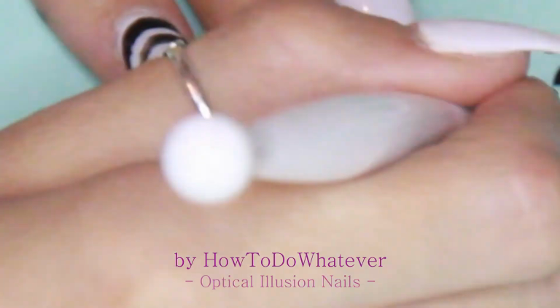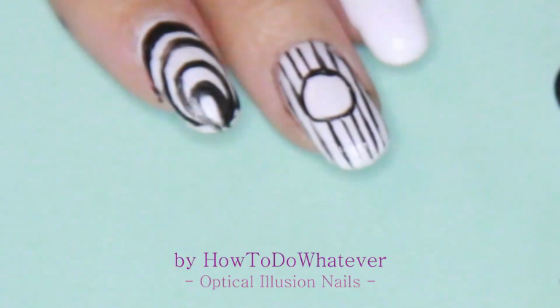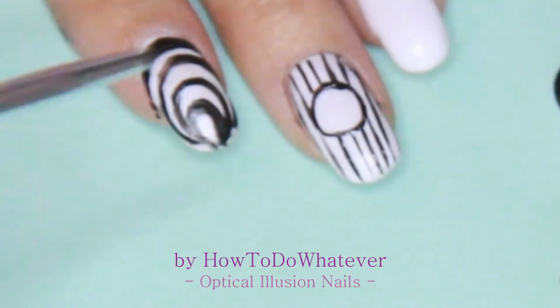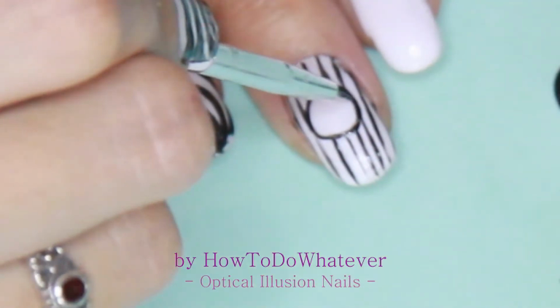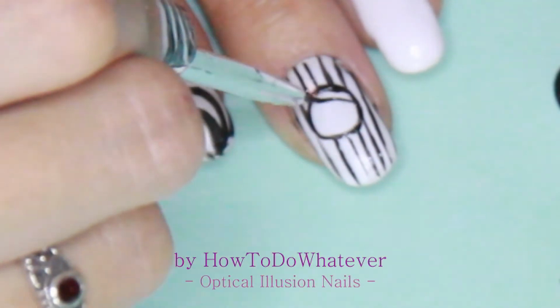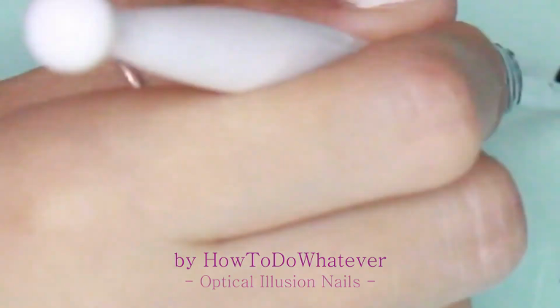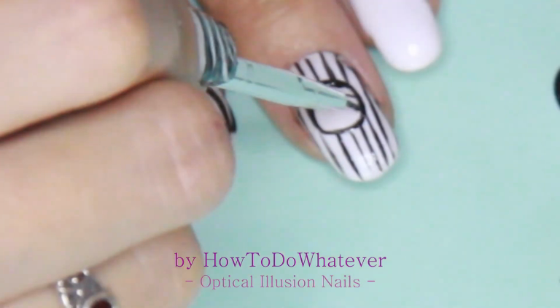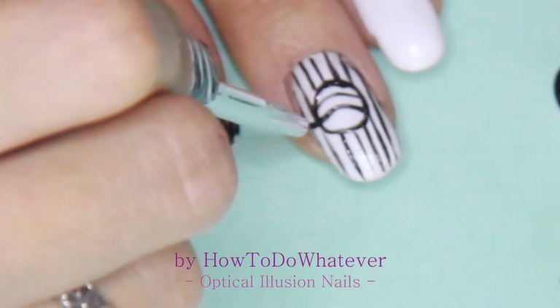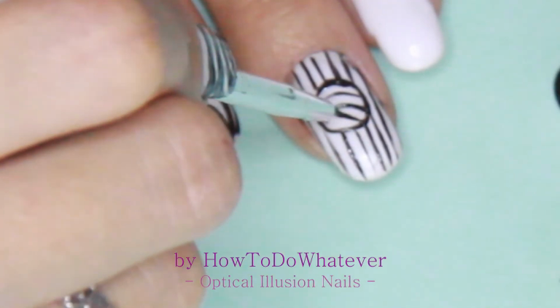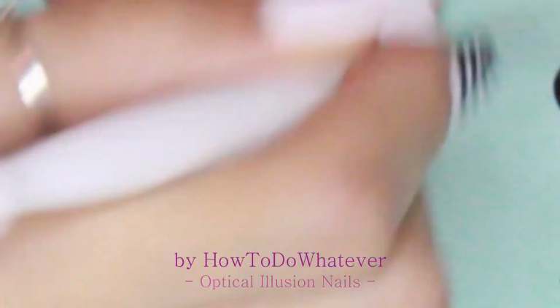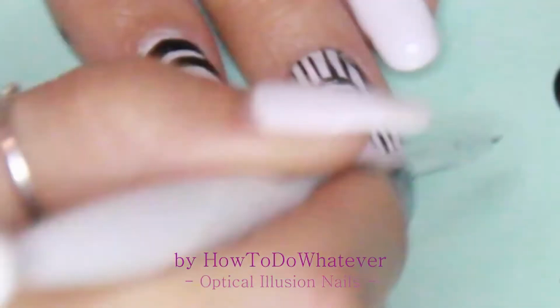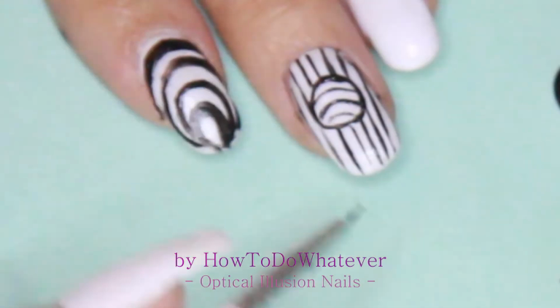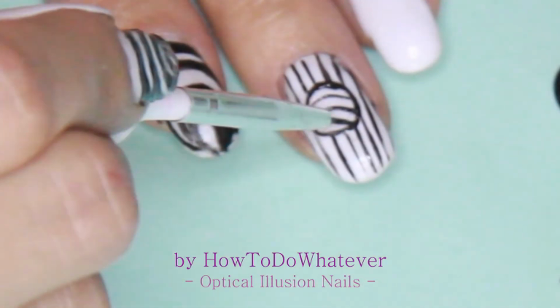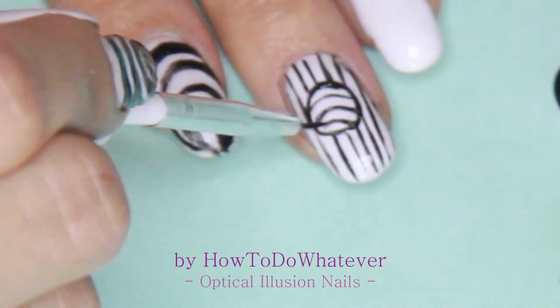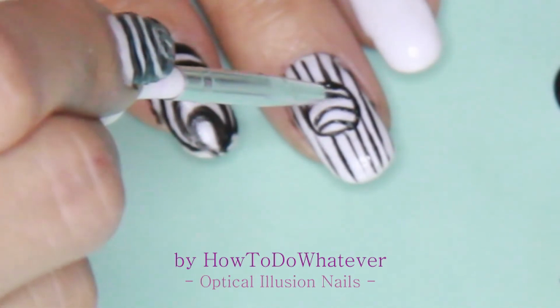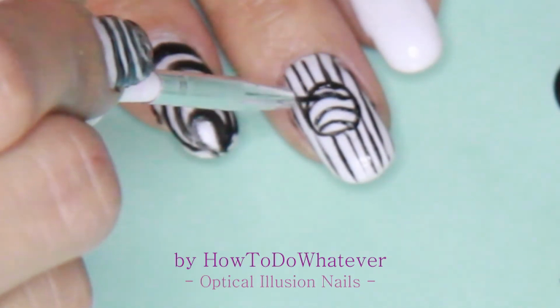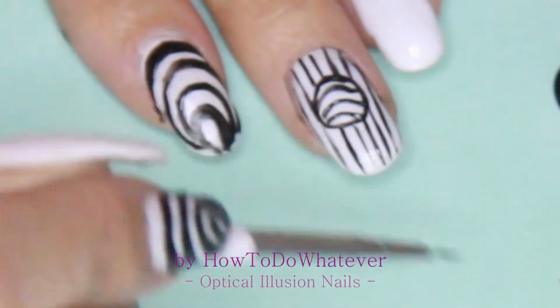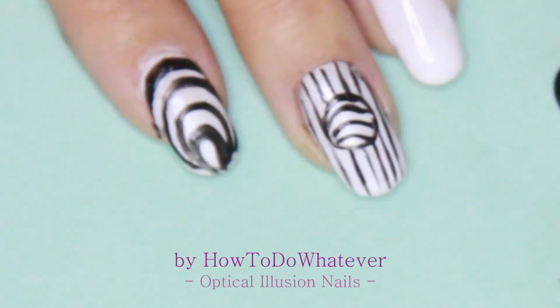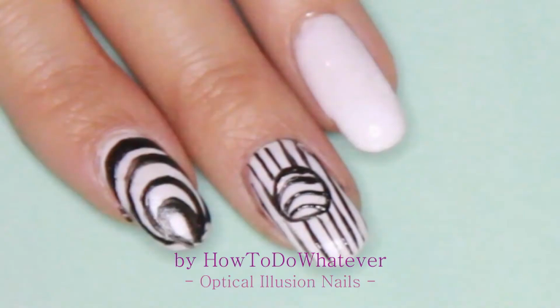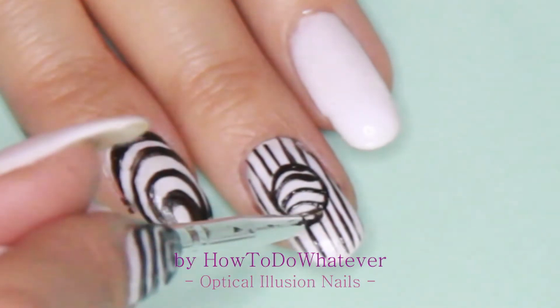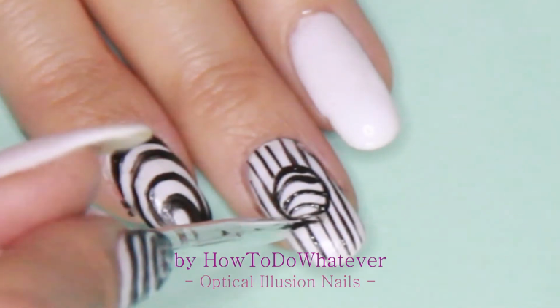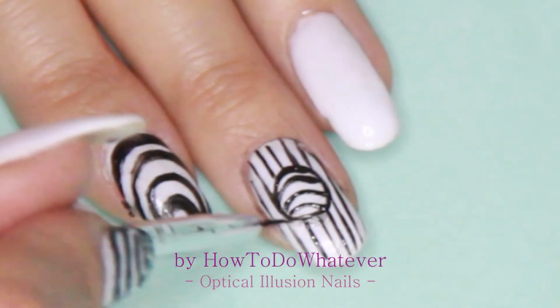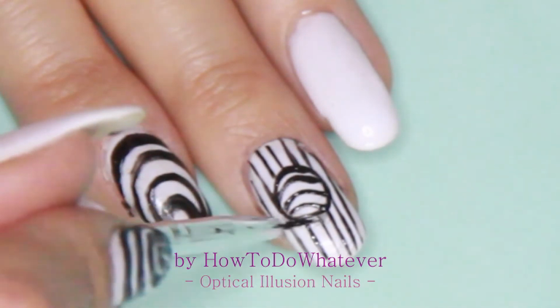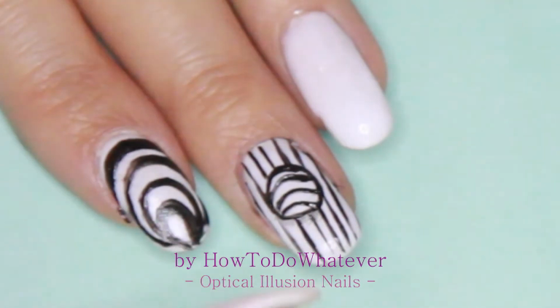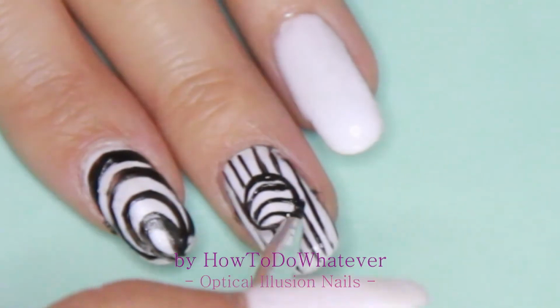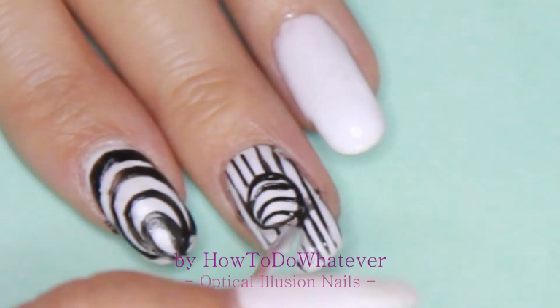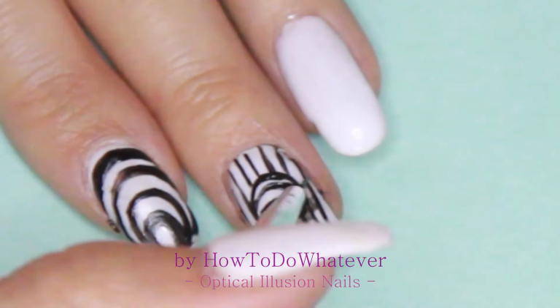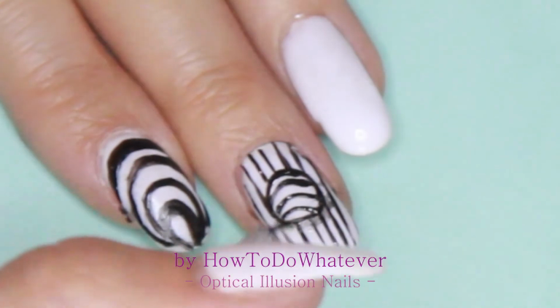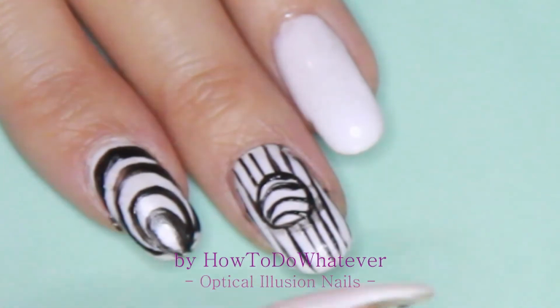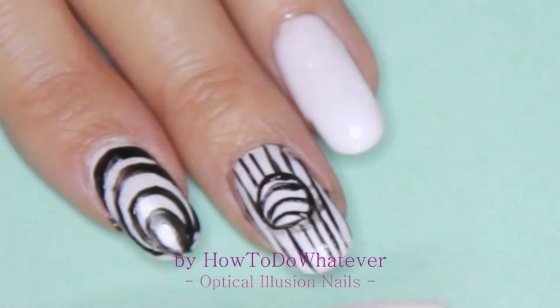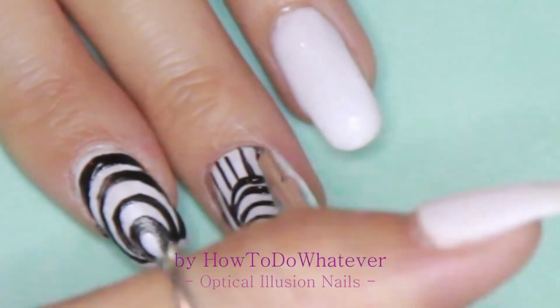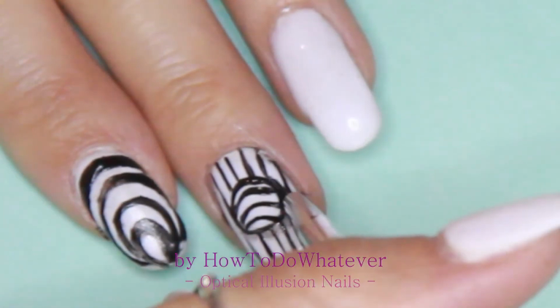I curved the lines on the circle and then went in with the shadow, using some really dried-out nail polish and drawing it around the circle.